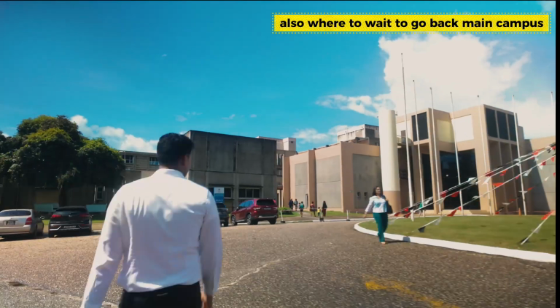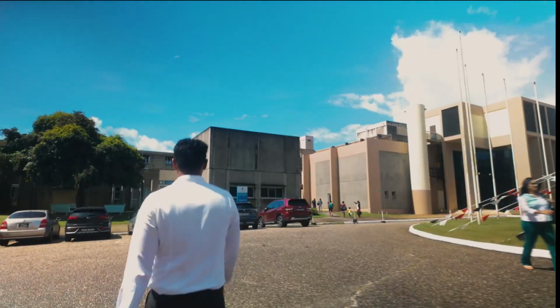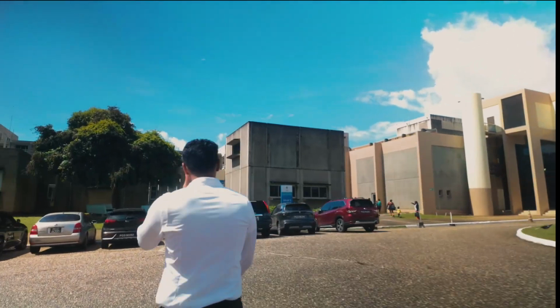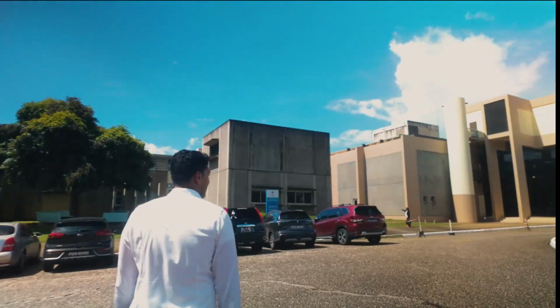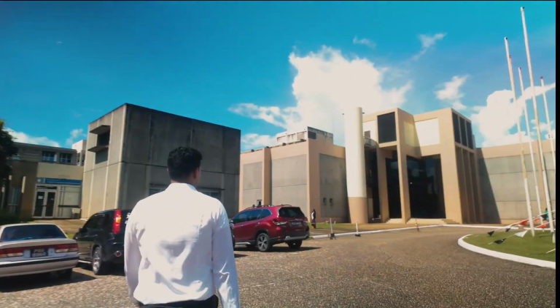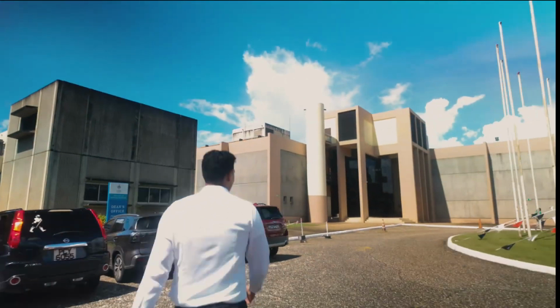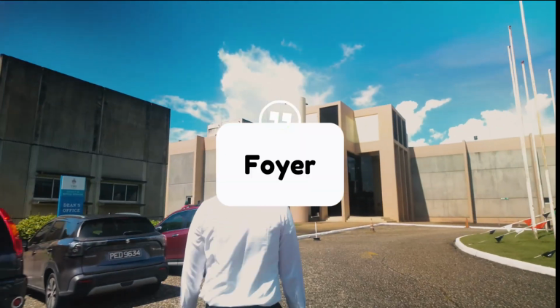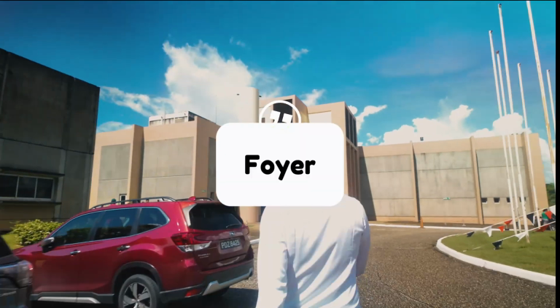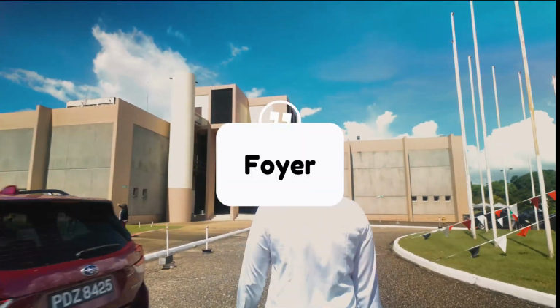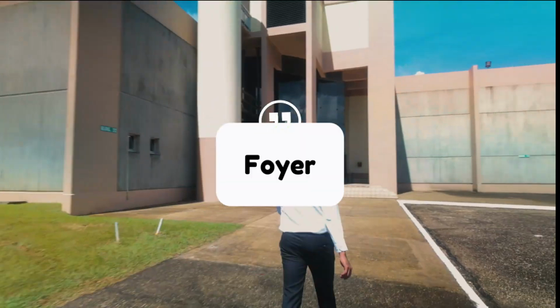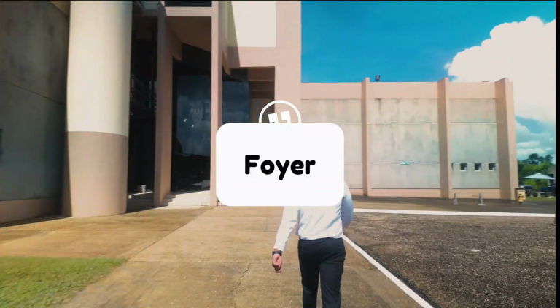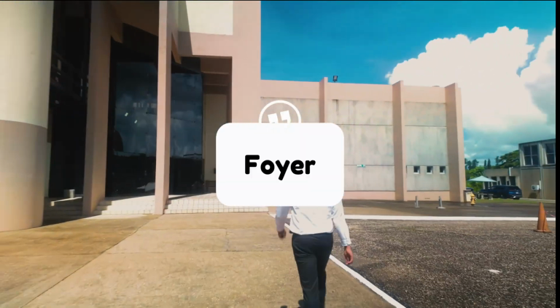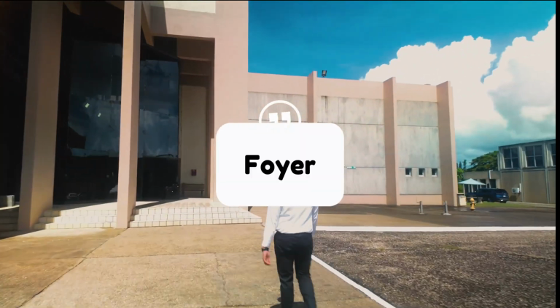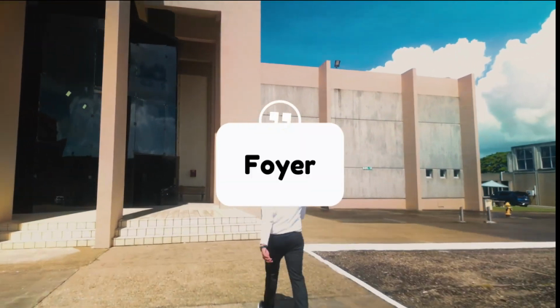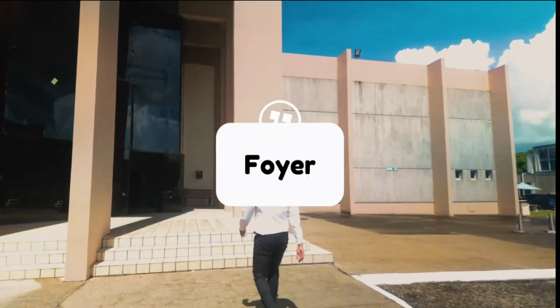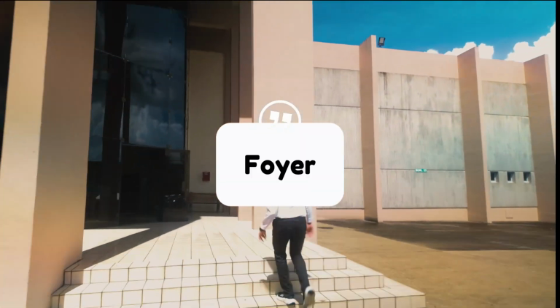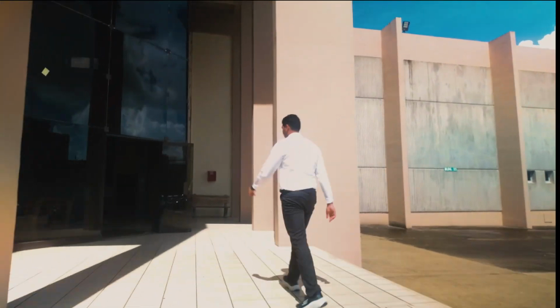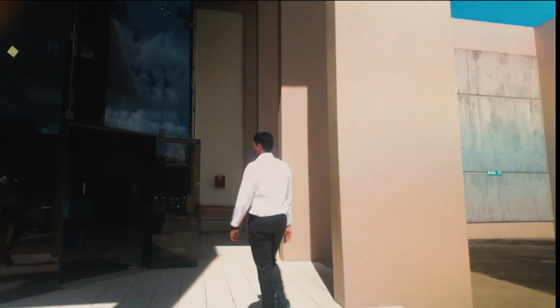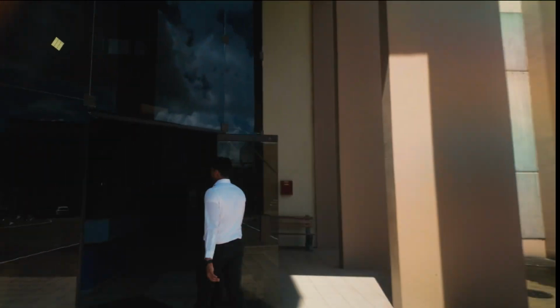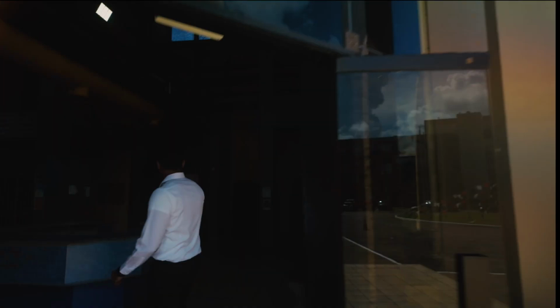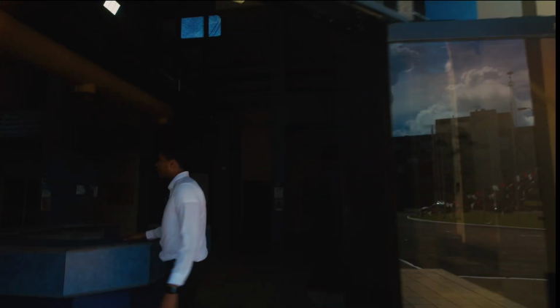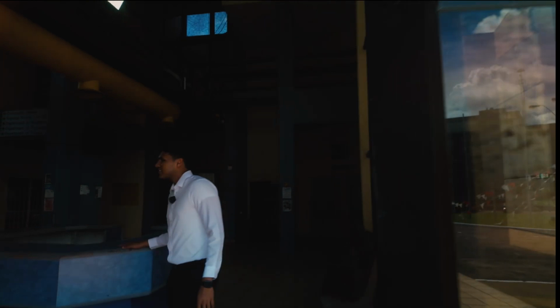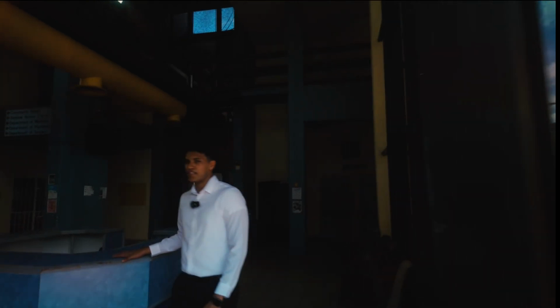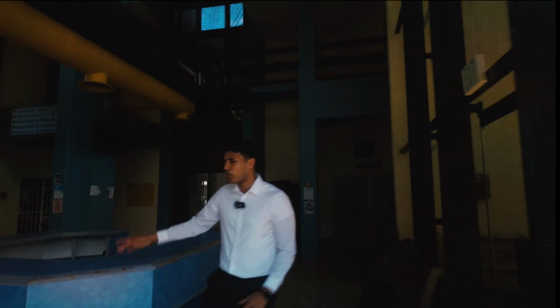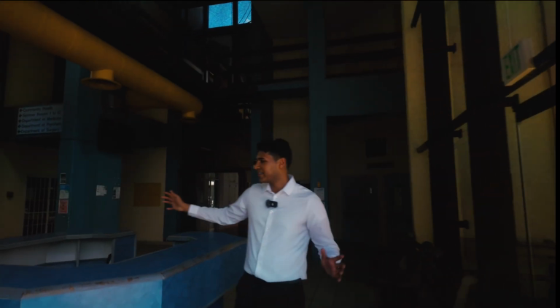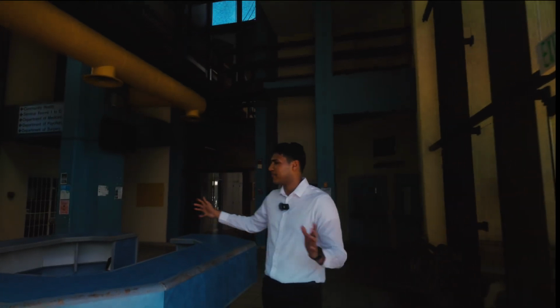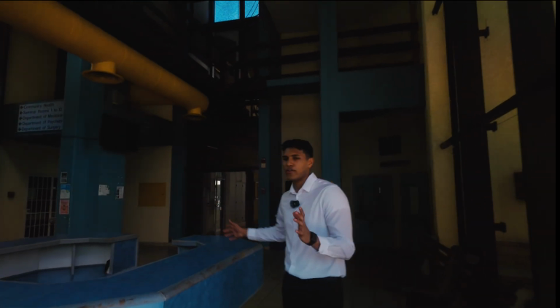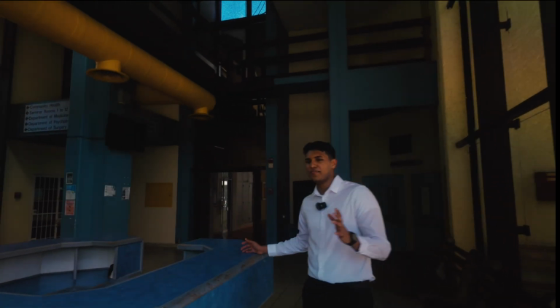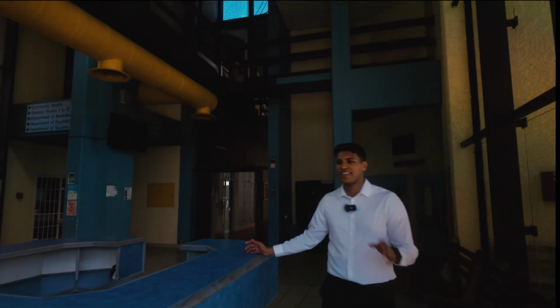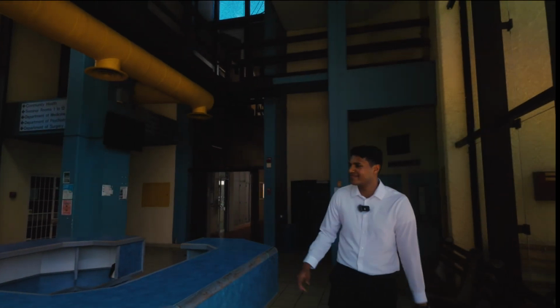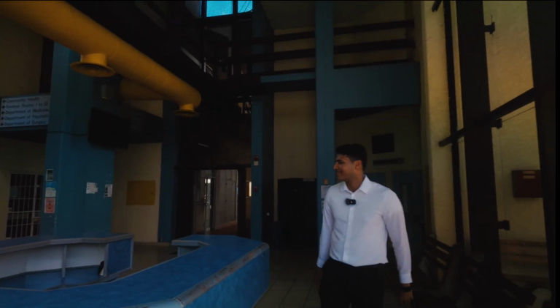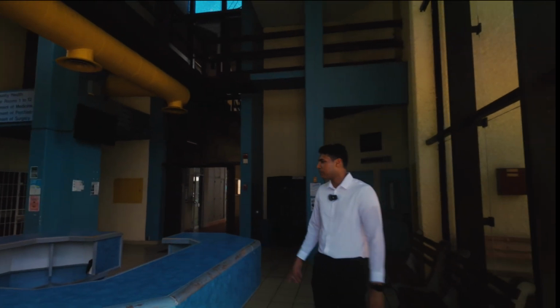First on our list is the foyer. The foyer is the hub of Mount Hope. So if somebody says let's meet in Mount Hope, most likely you're meeting in the foyer.